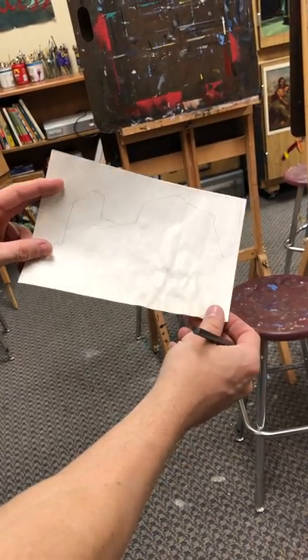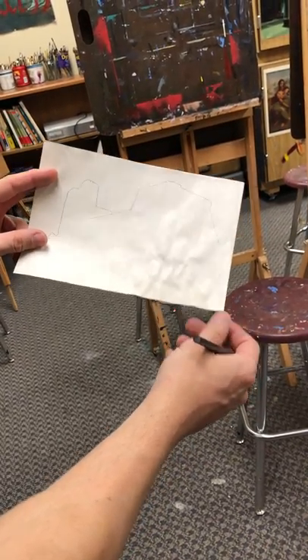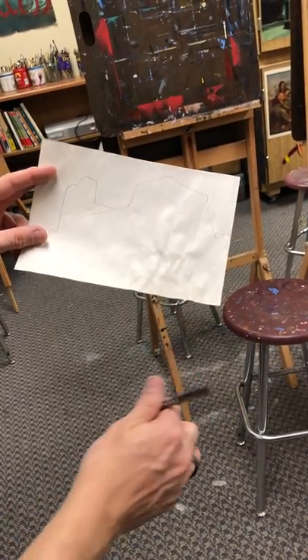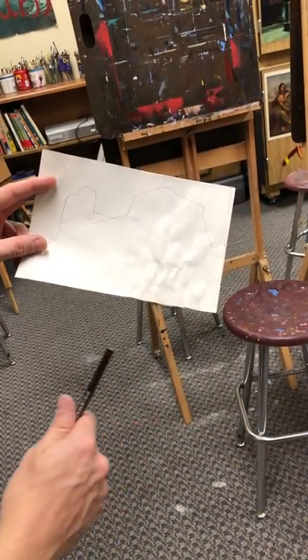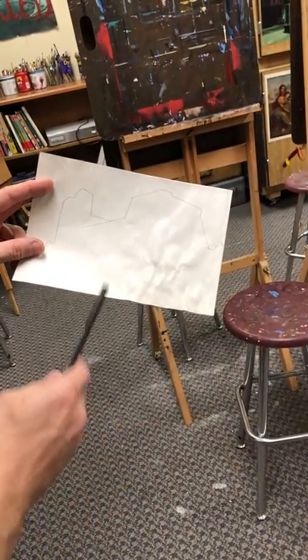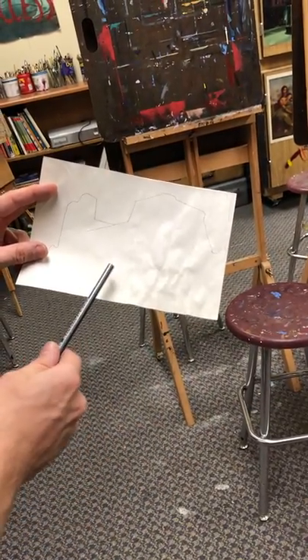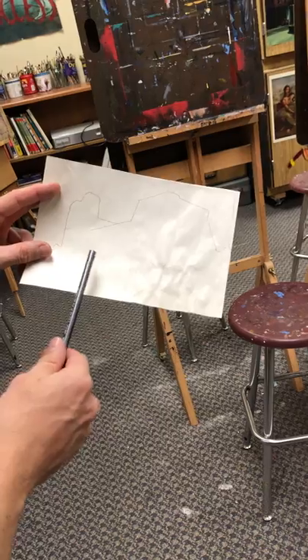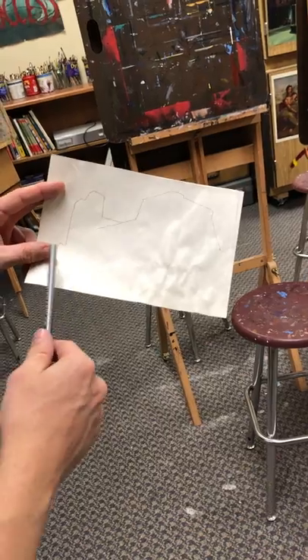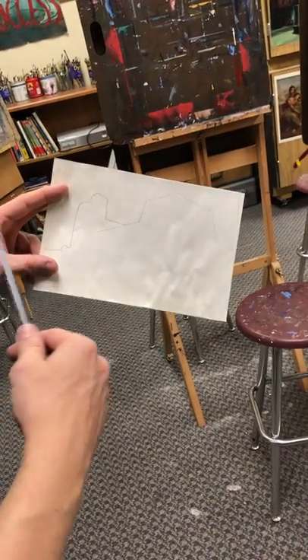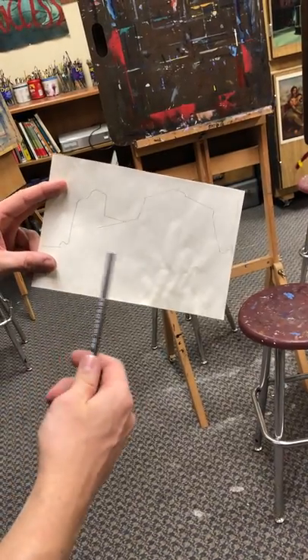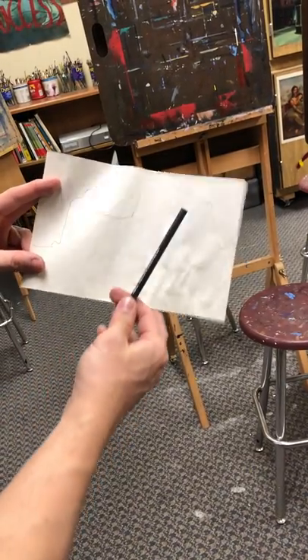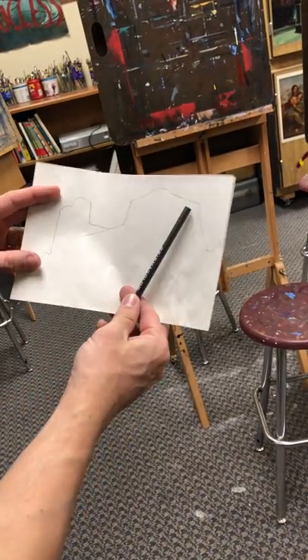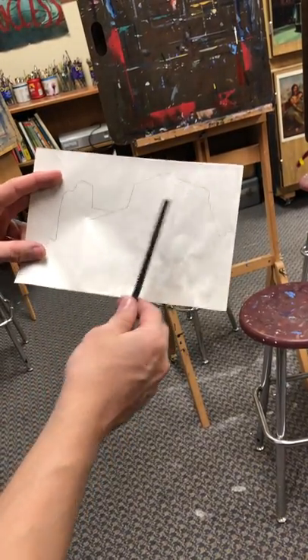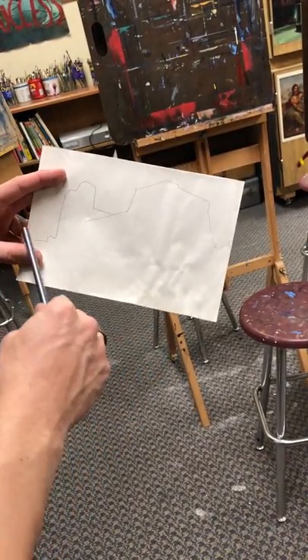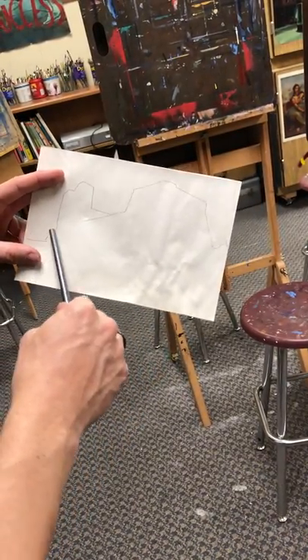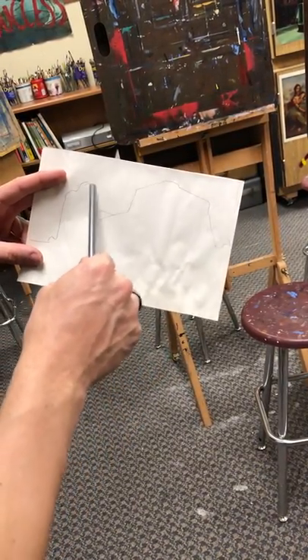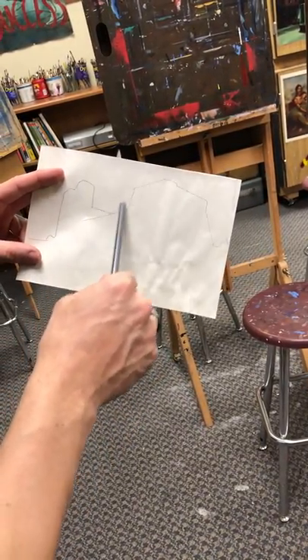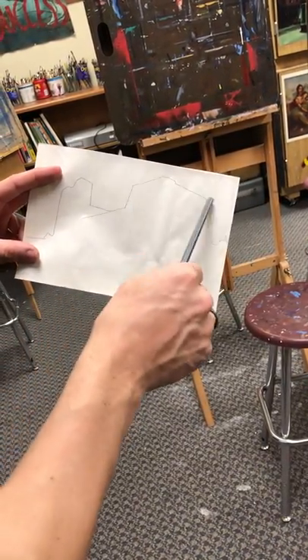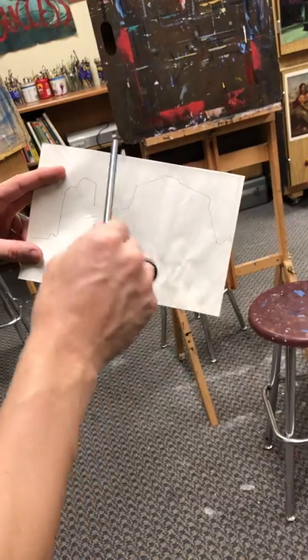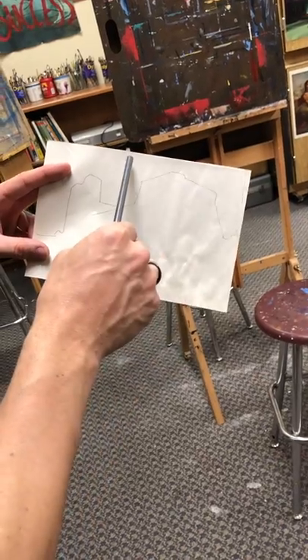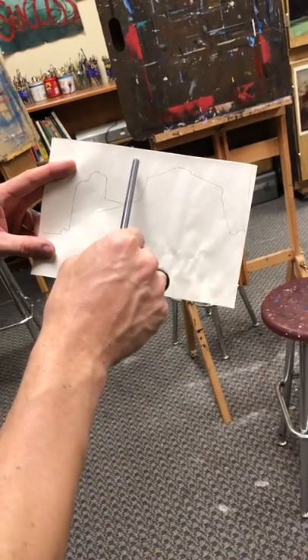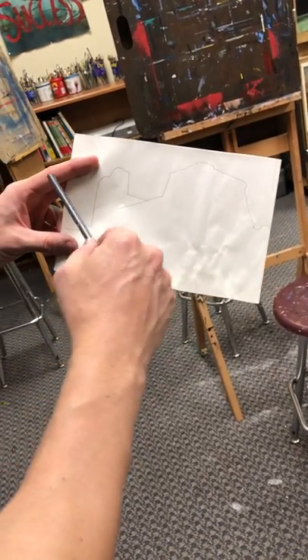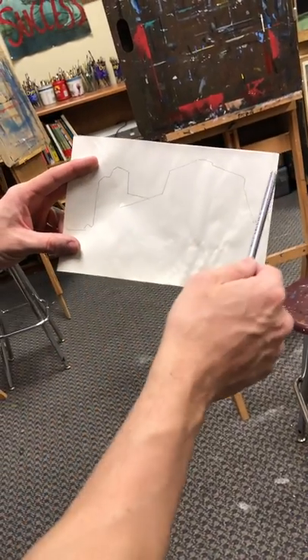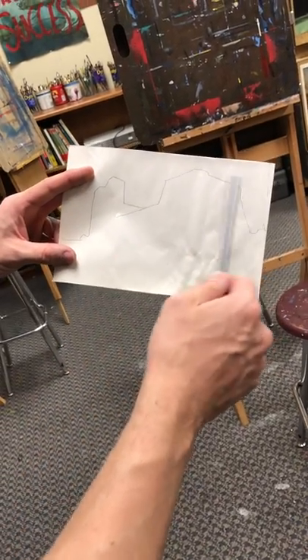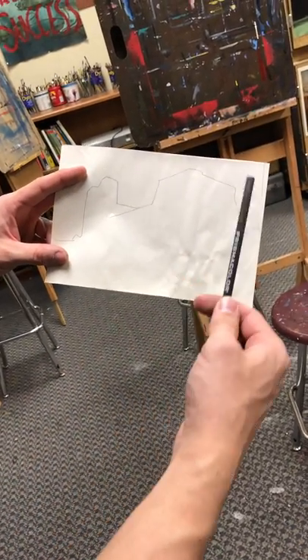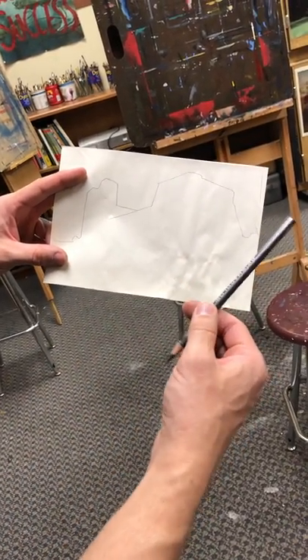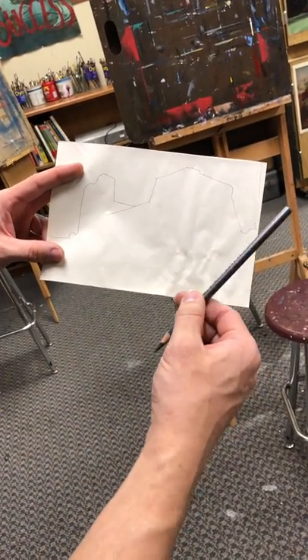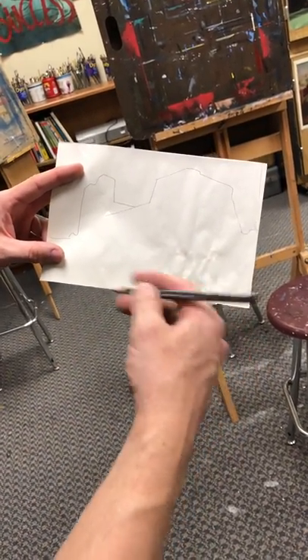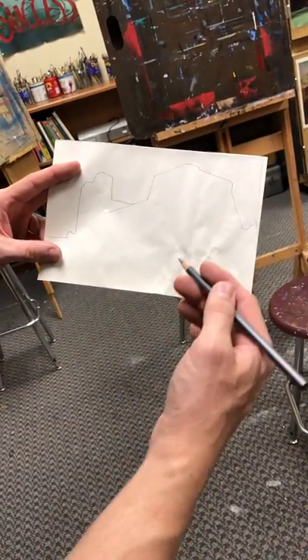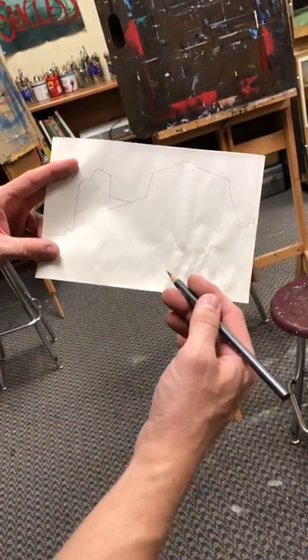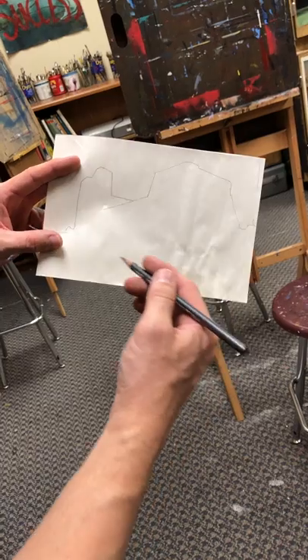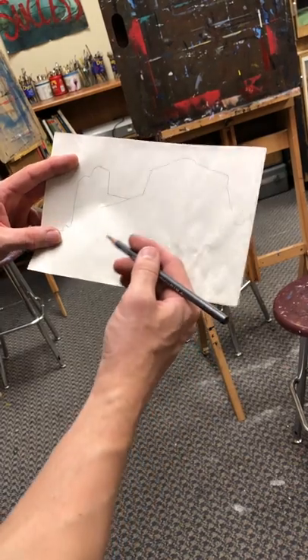You're going to need to start with your half sheet, and the most important part of your drawing is the line that separates the building from the sky. If you only have that, you can still move forward and you'll find the rest of the details in paint.